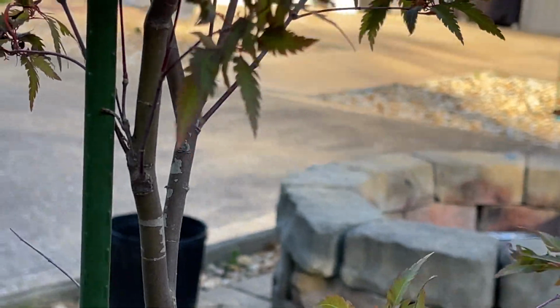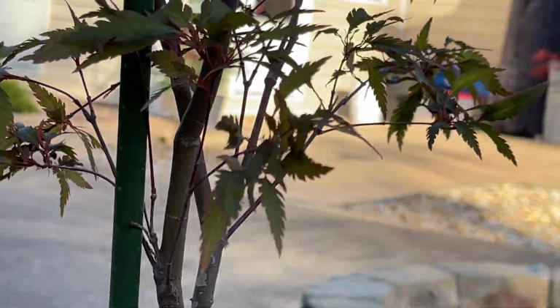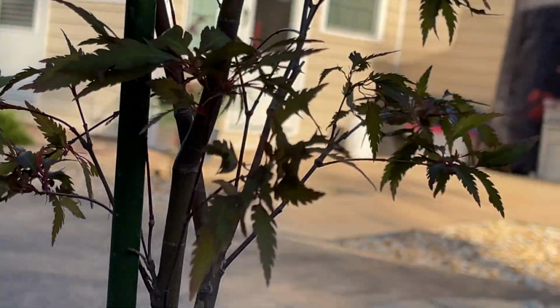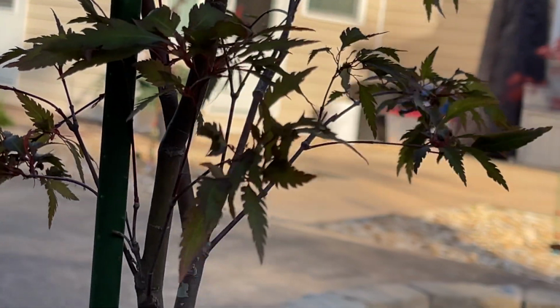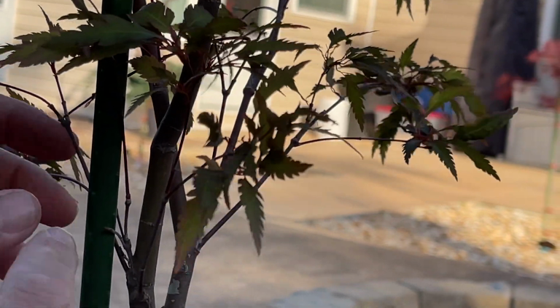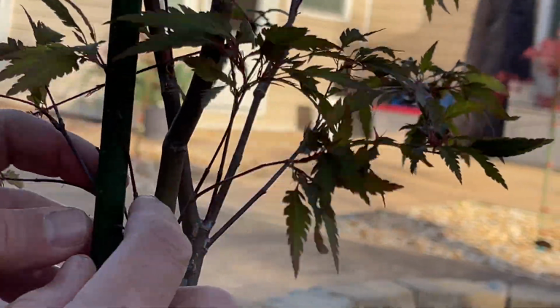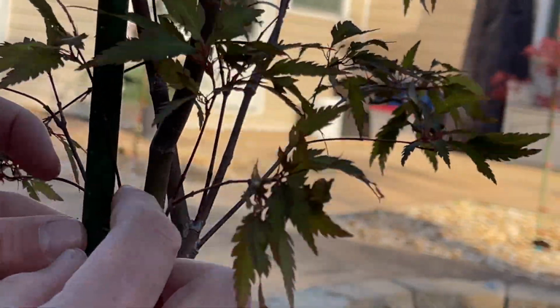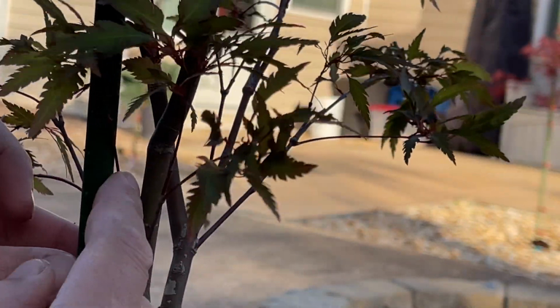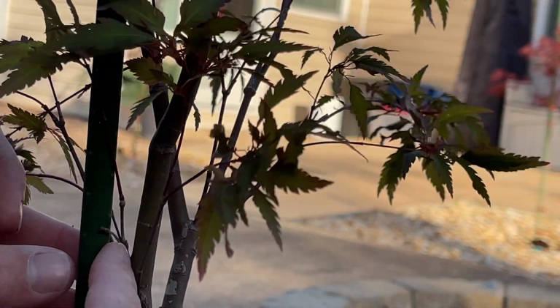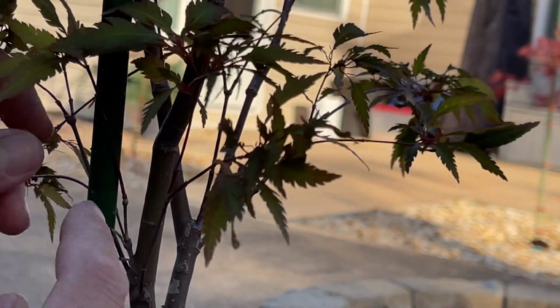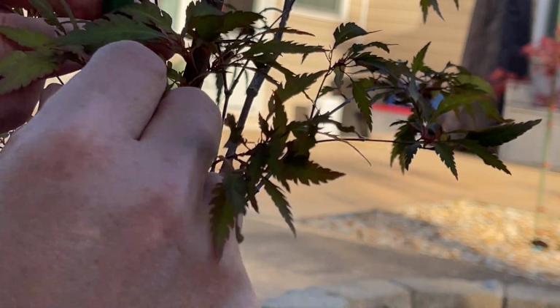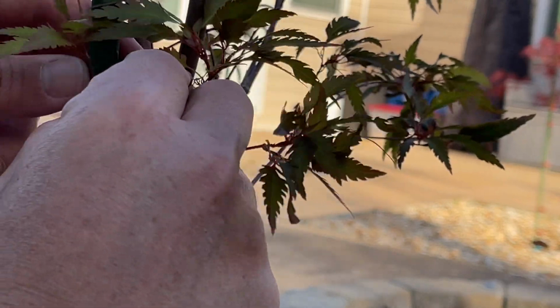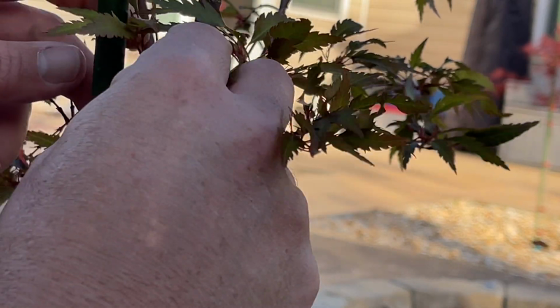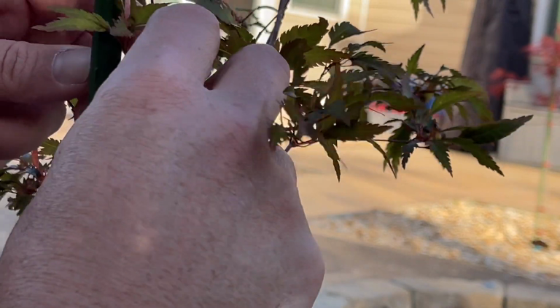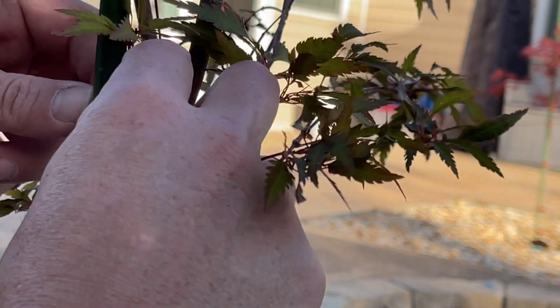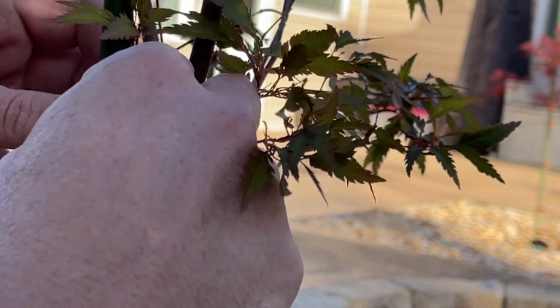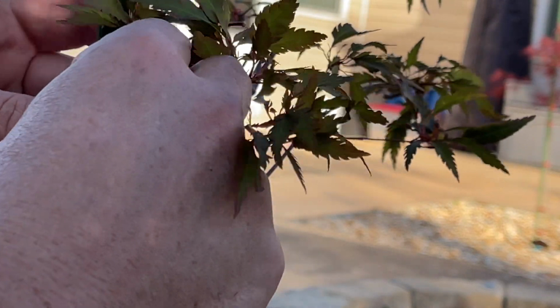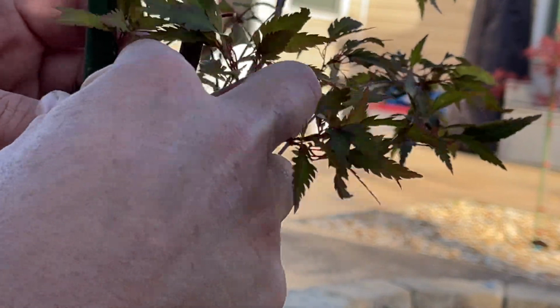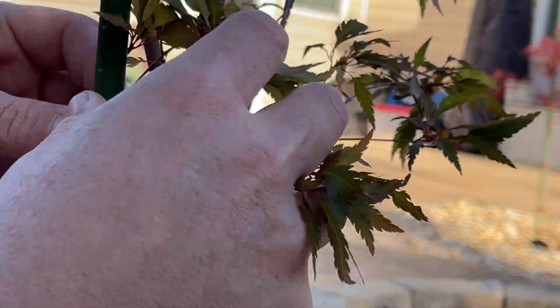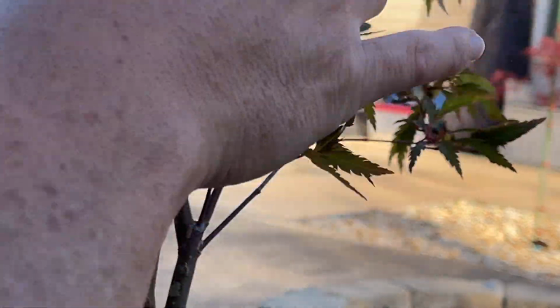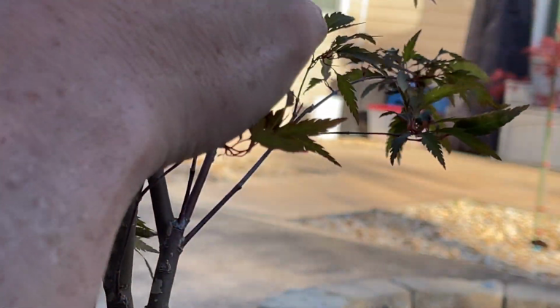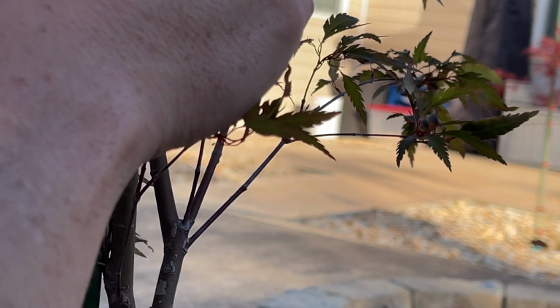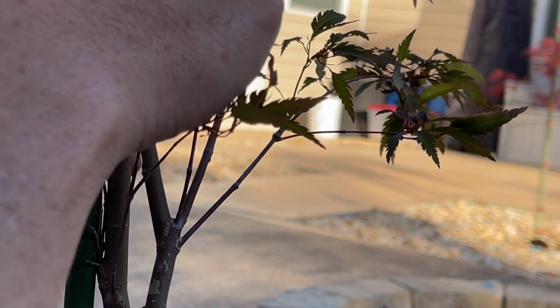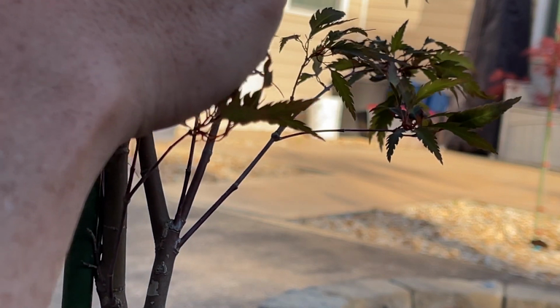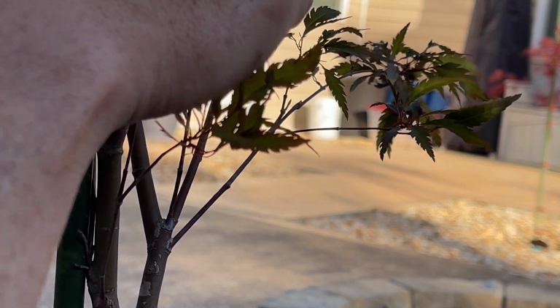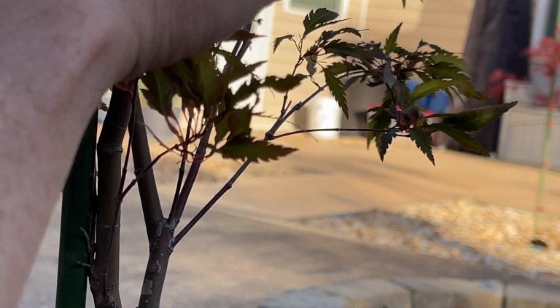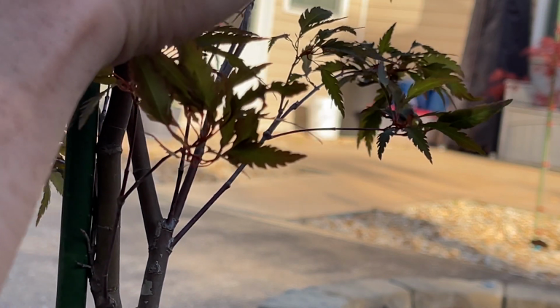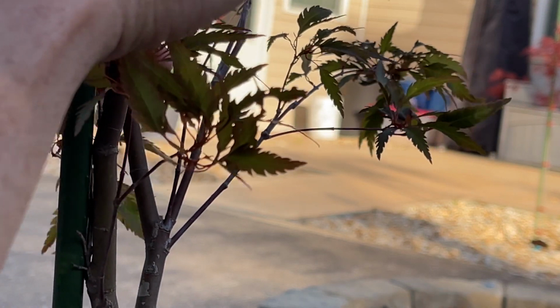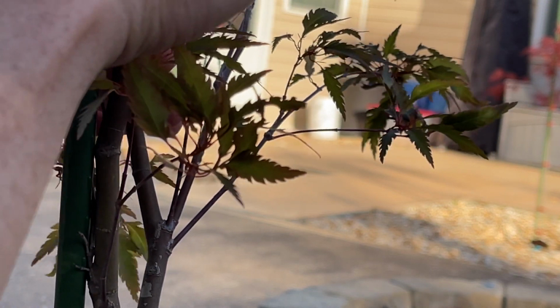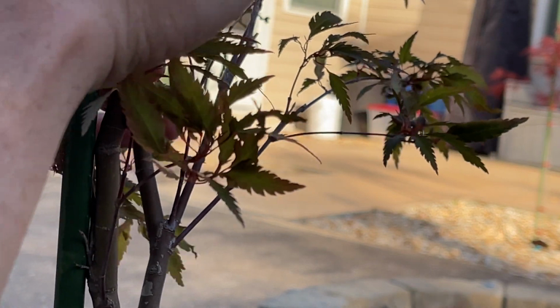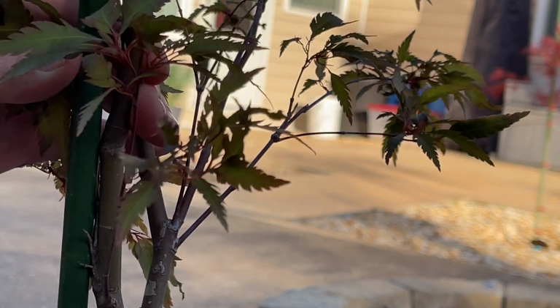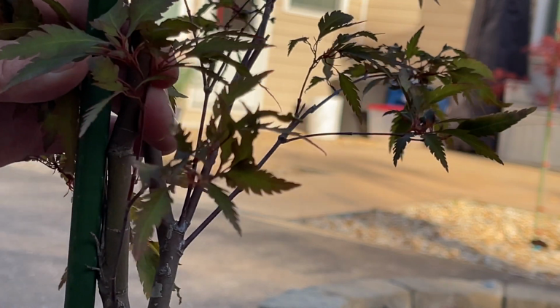This branch right here is kind of in the way, so I kind of put it to the other side because this is the leader branch — the branch that I really want to grow straight up.